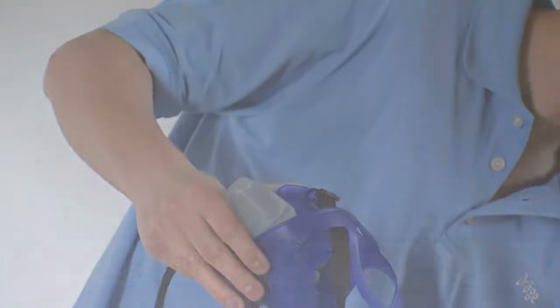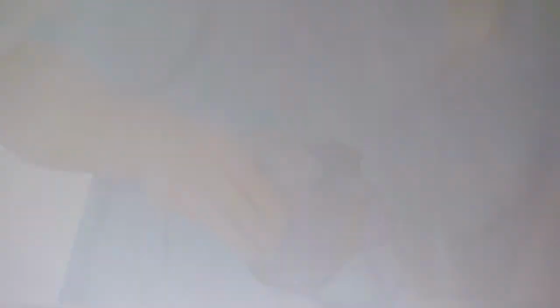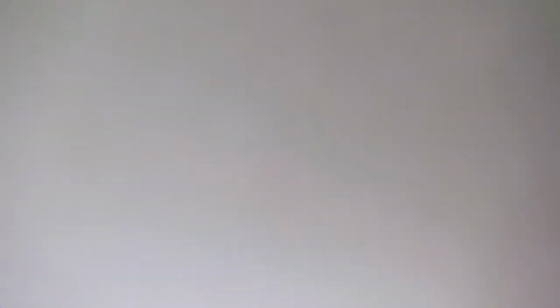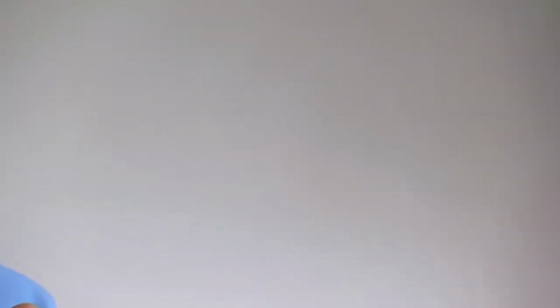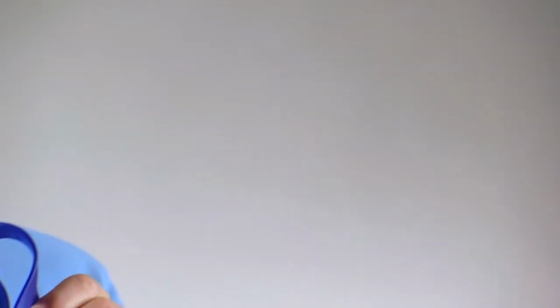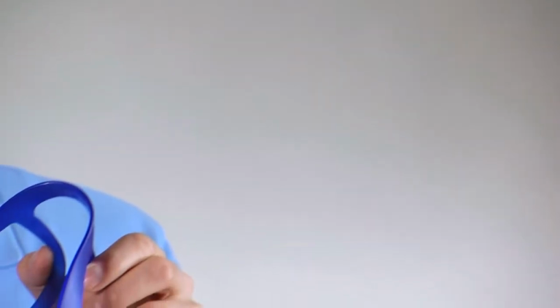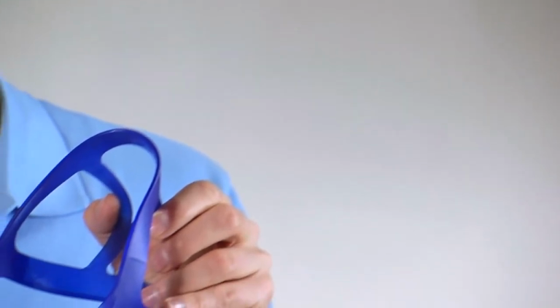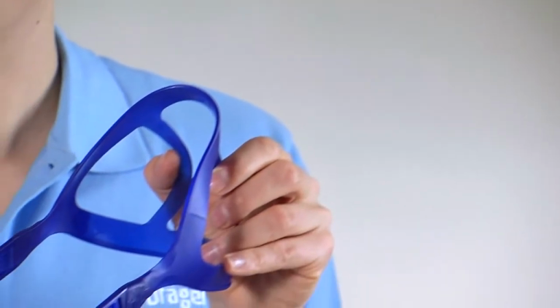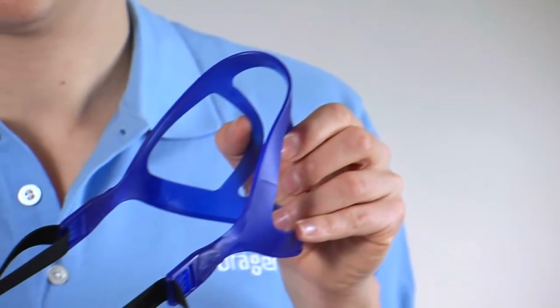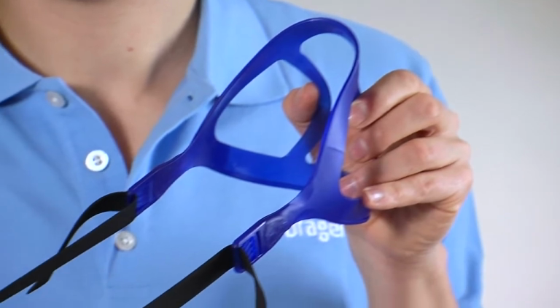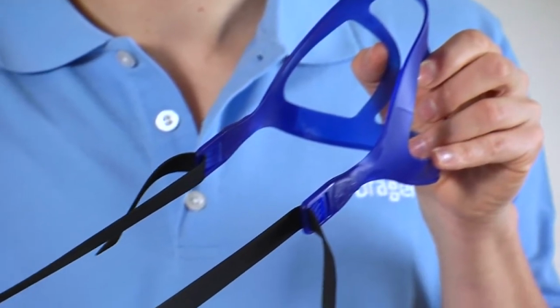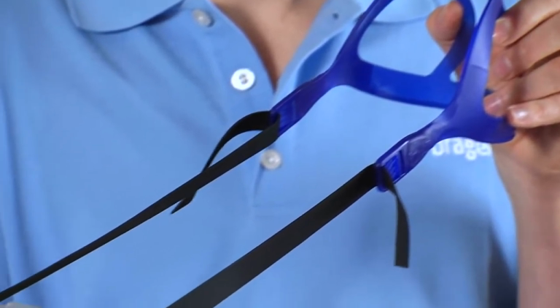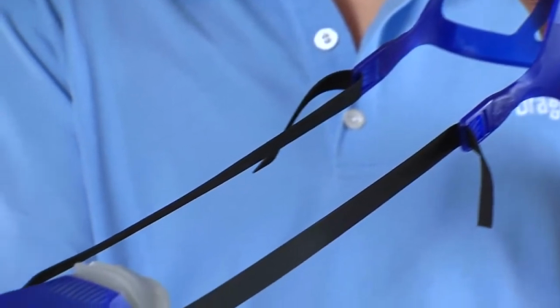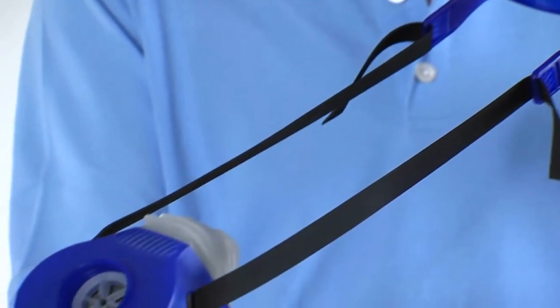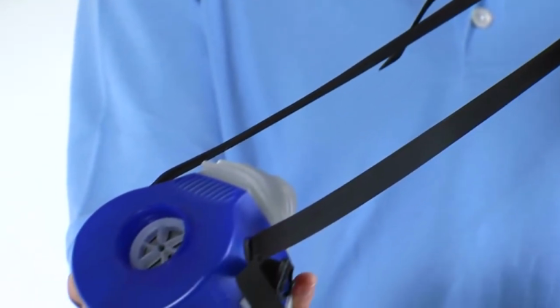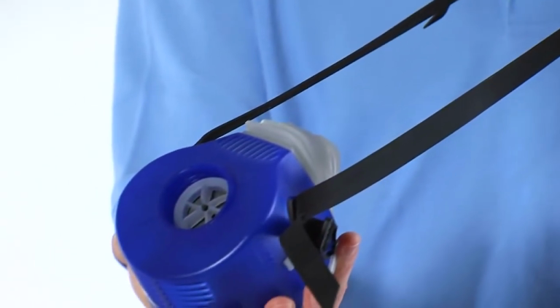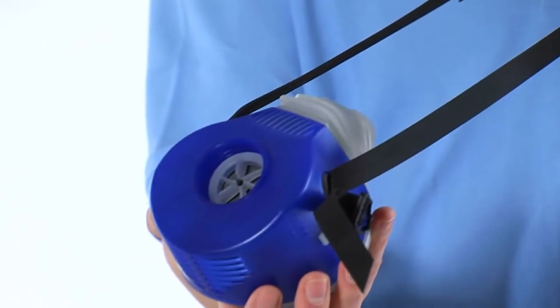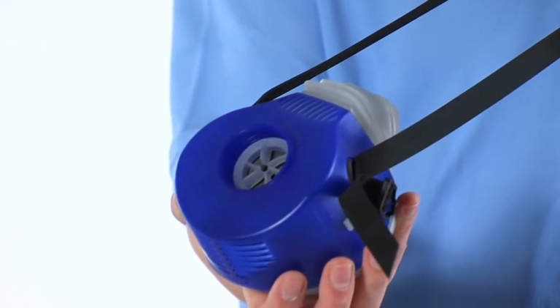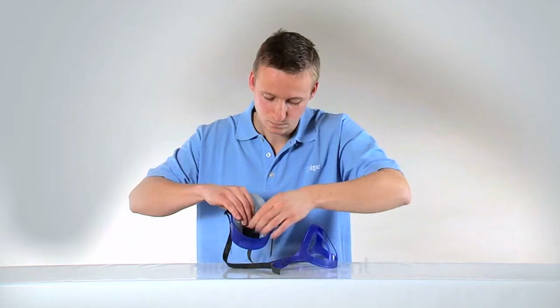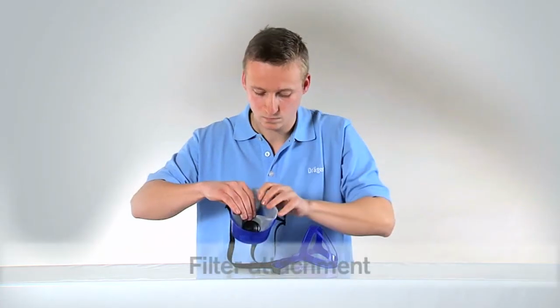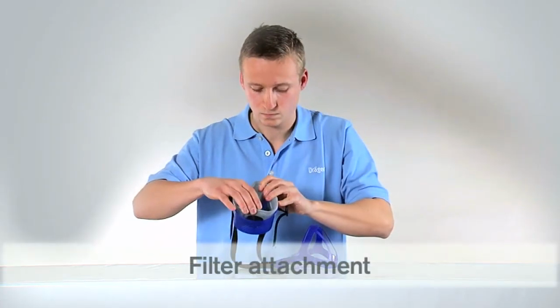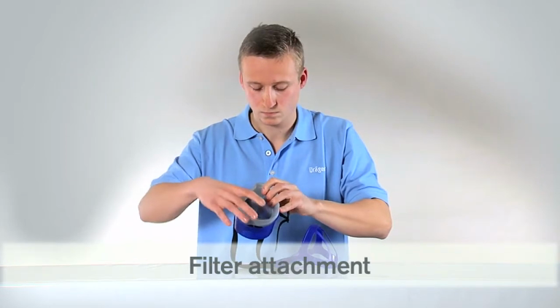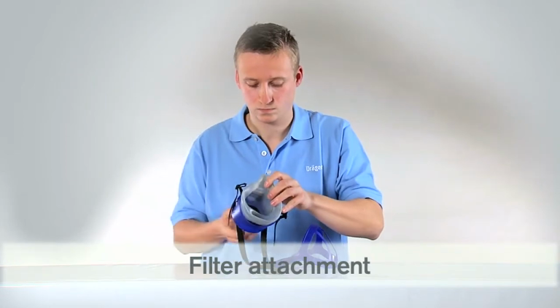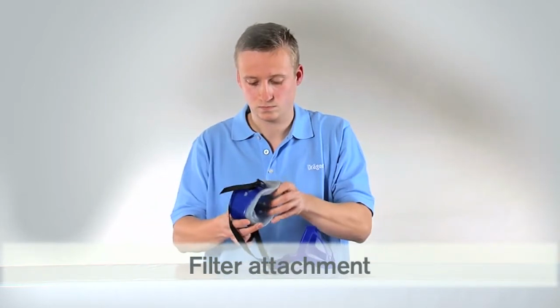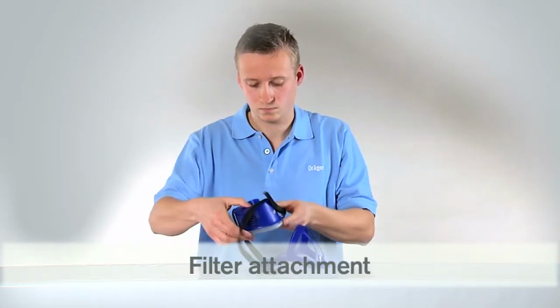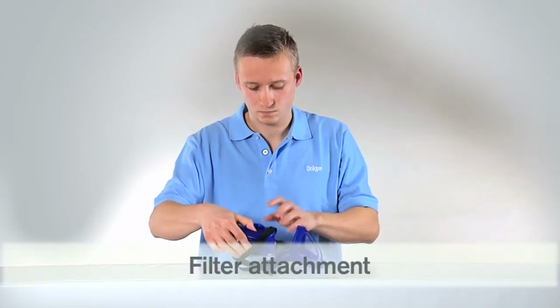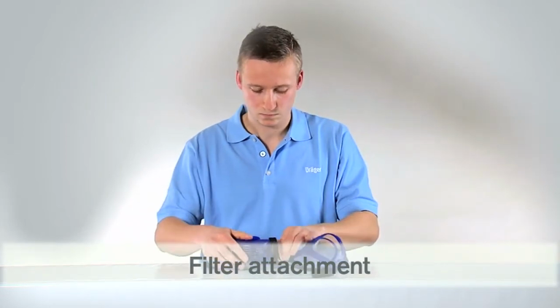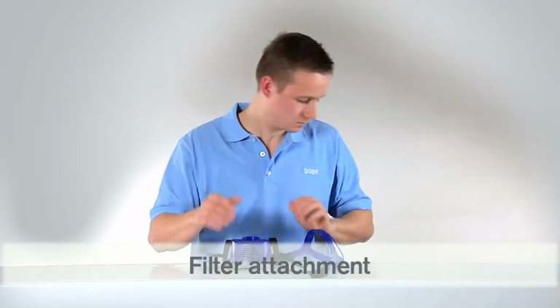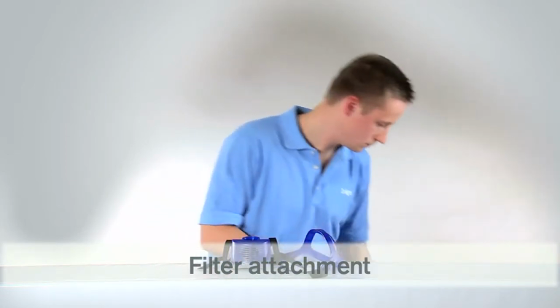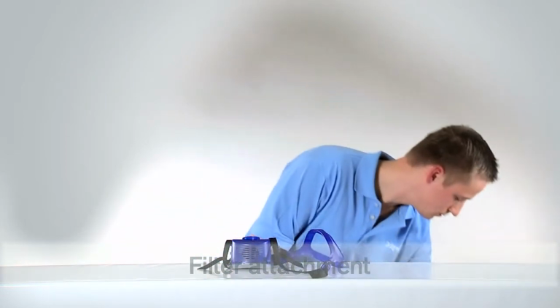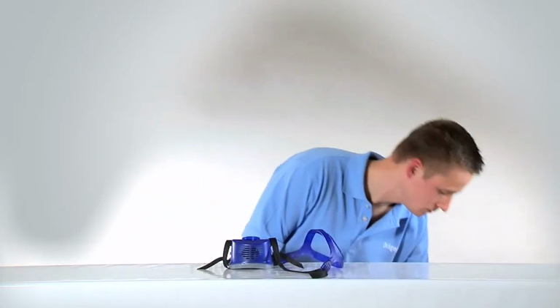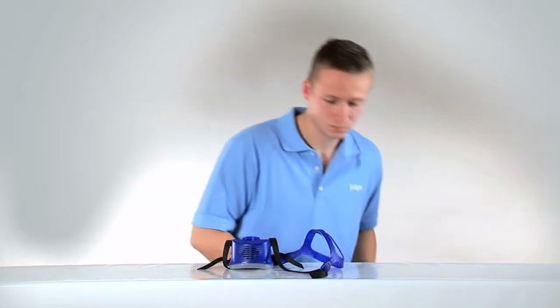Before donning the mask, please visually inspect the mask. Afterwards, screw an Explore RD40 filter onto the filter thread of the mask body.